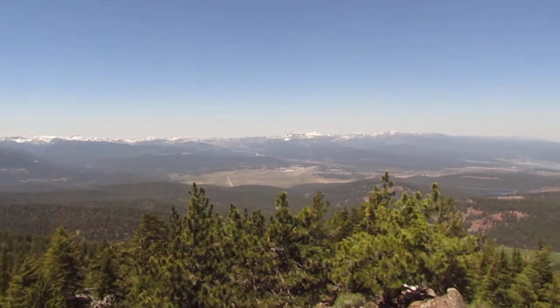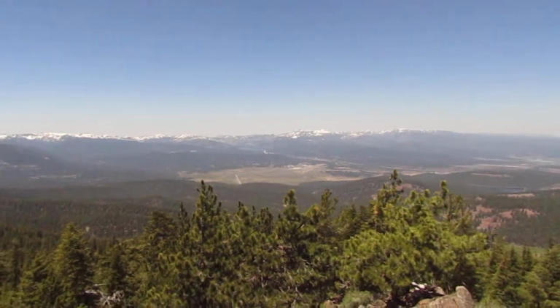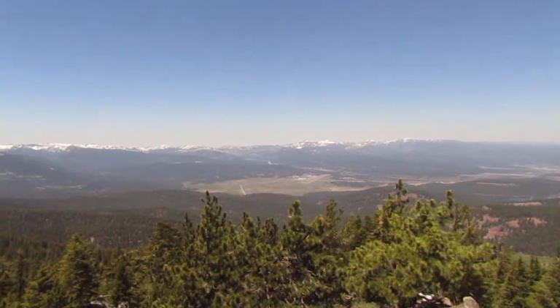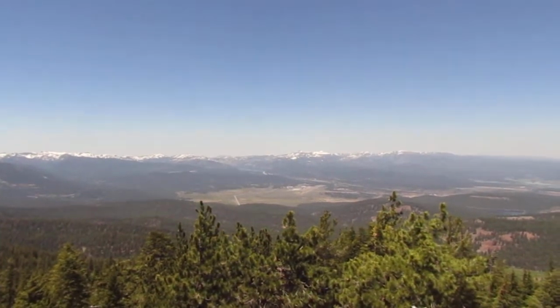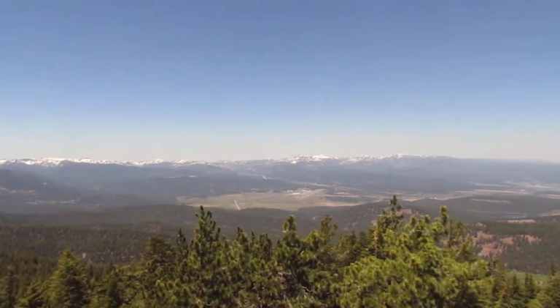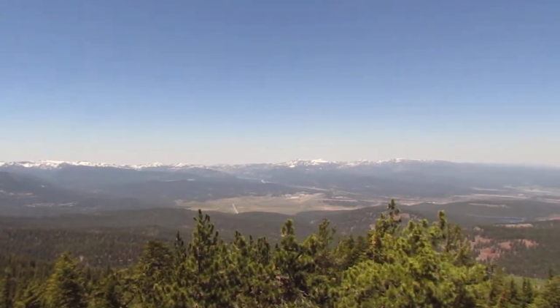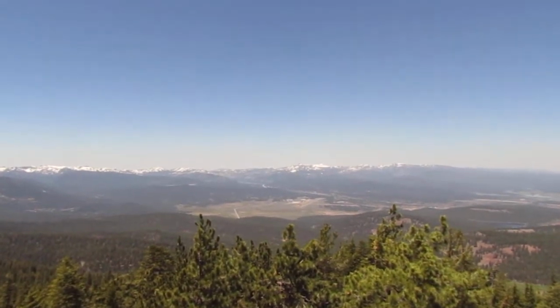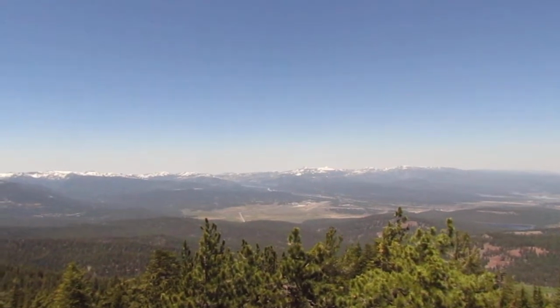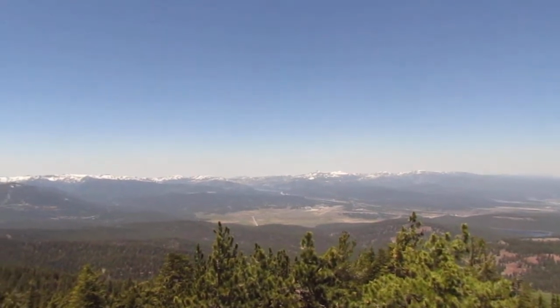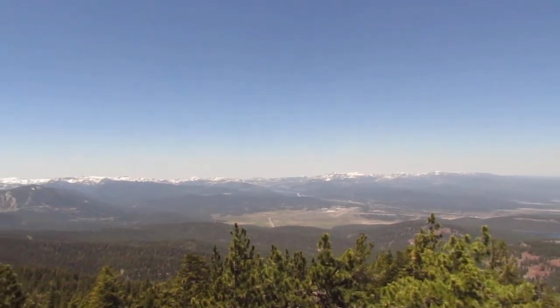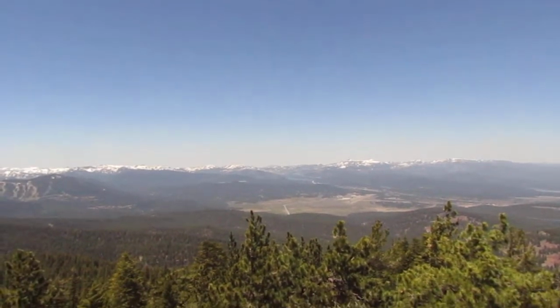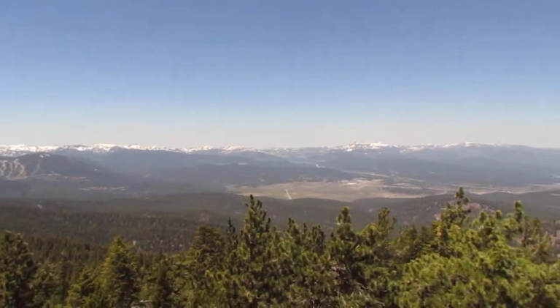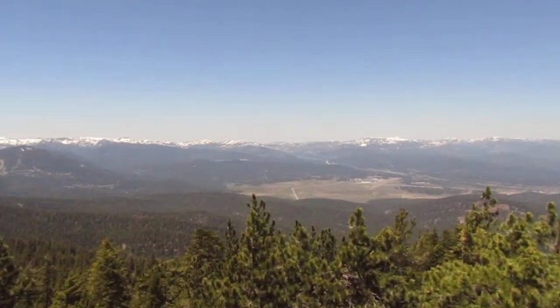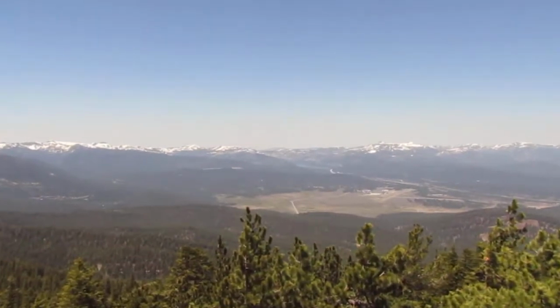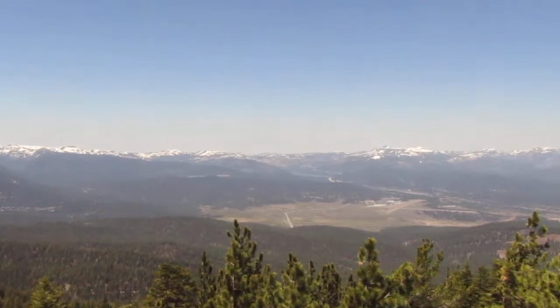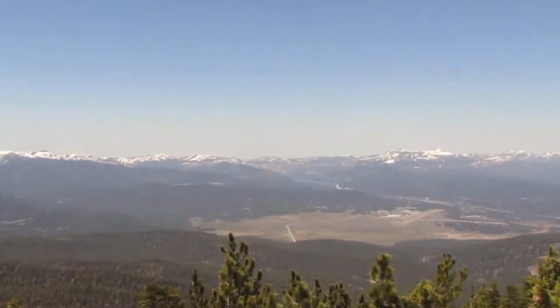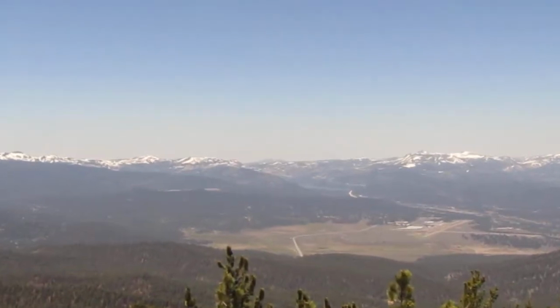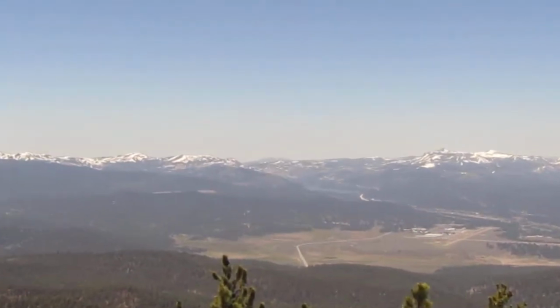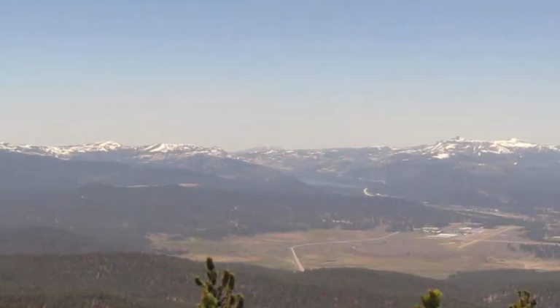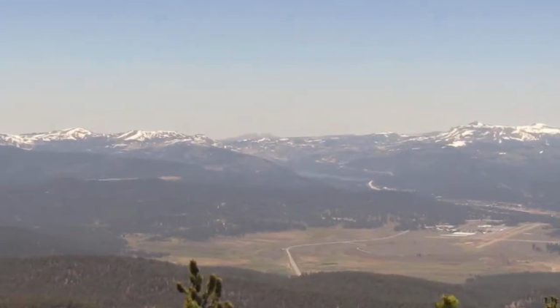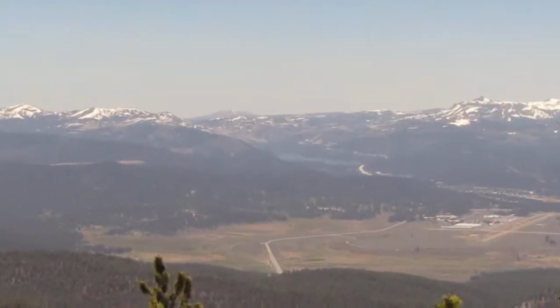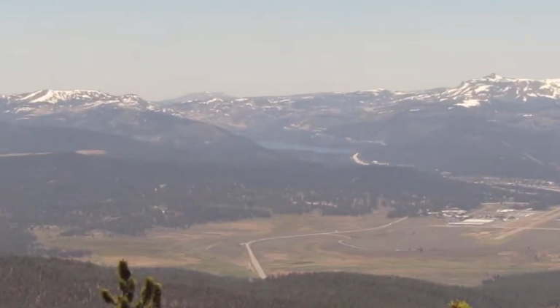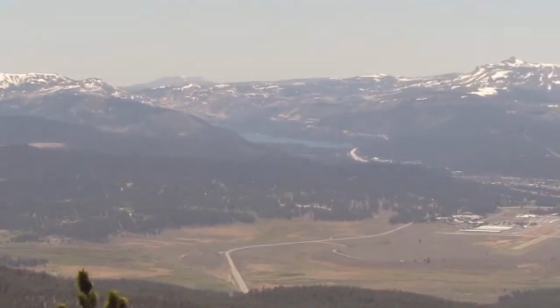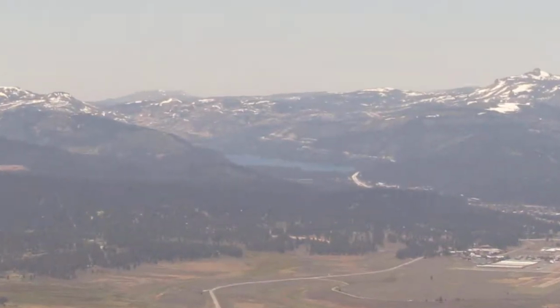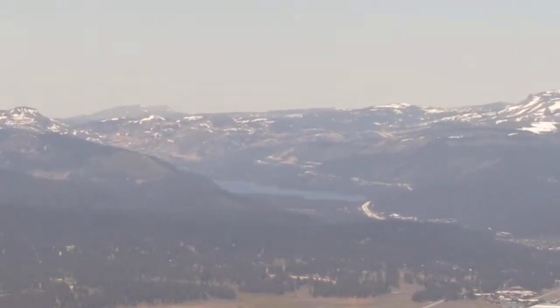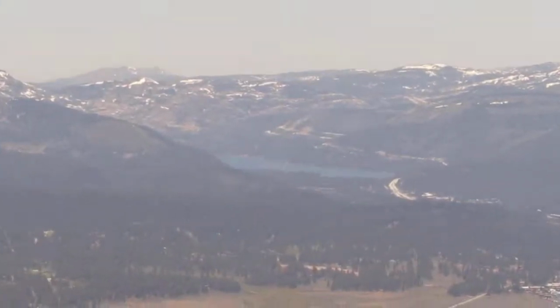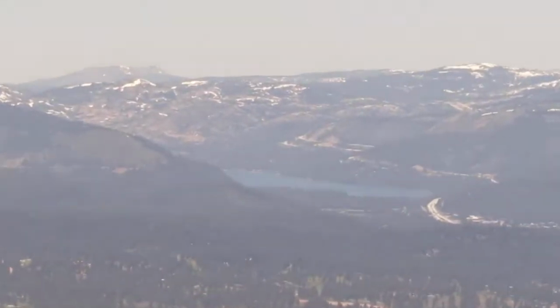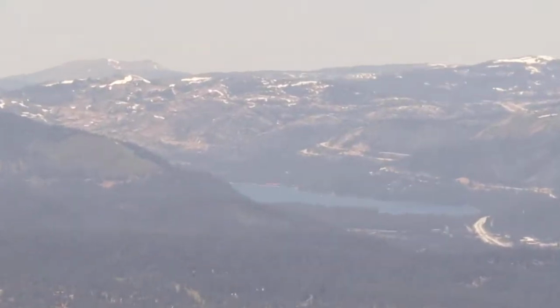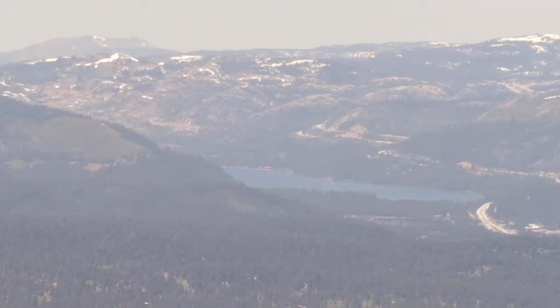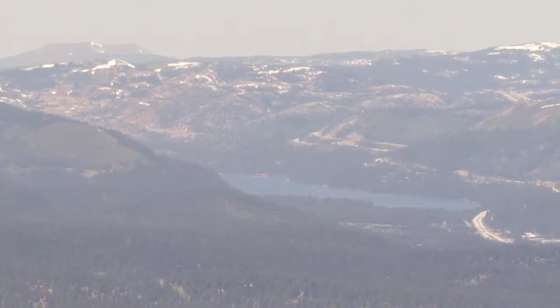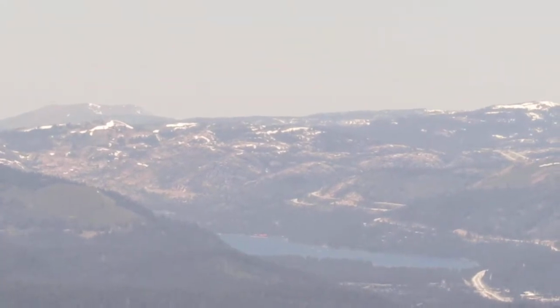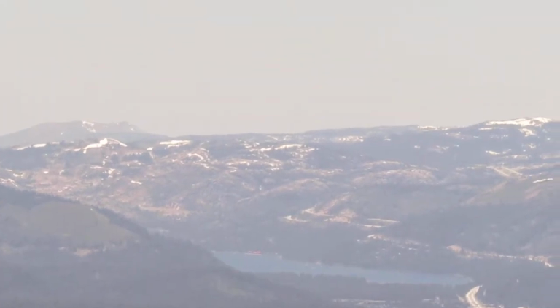Off in the distance there we have Truckee and Donner Lake, and that is where the Donner Party got stuck and had to eat themselves. Not good.